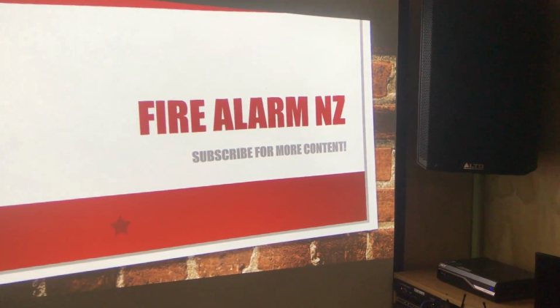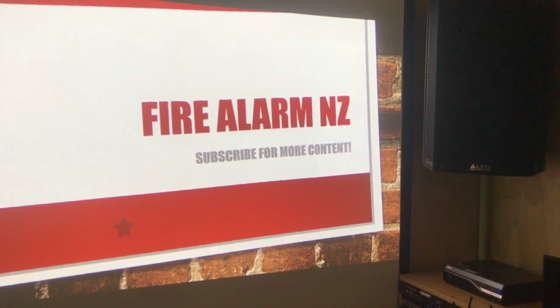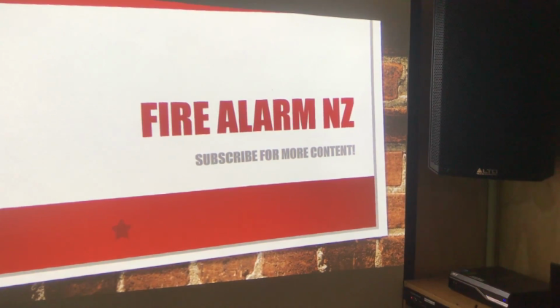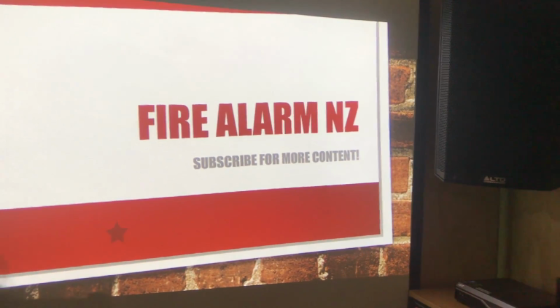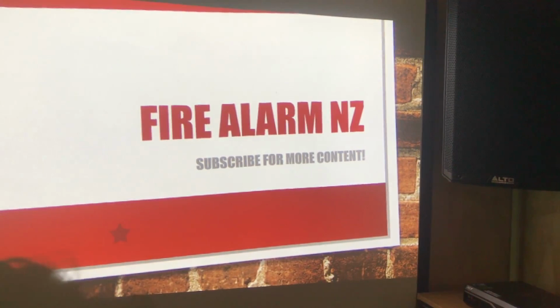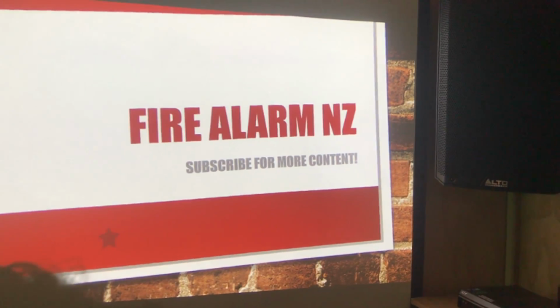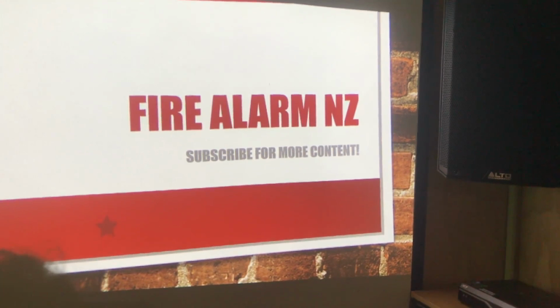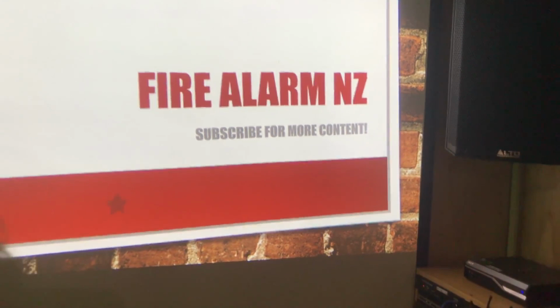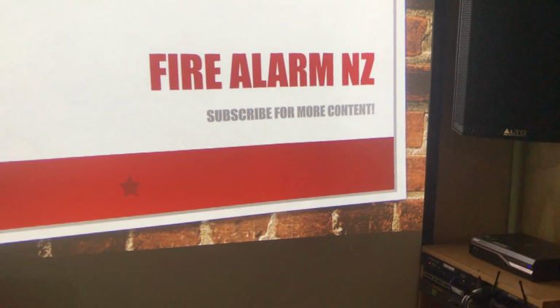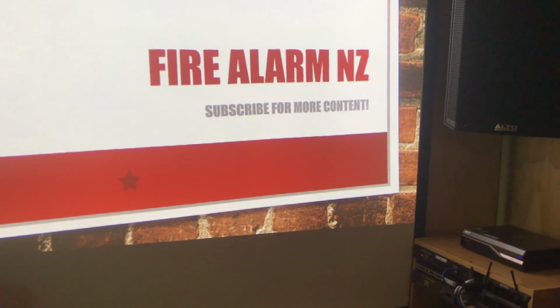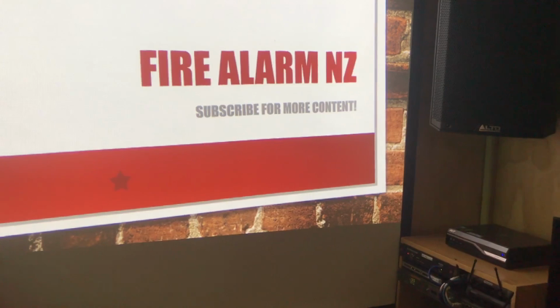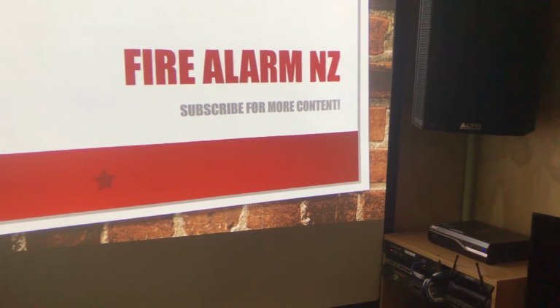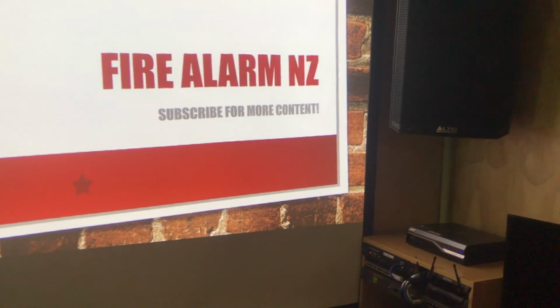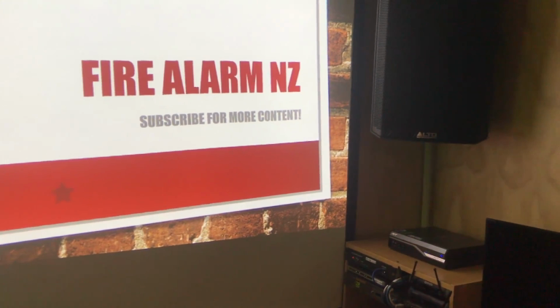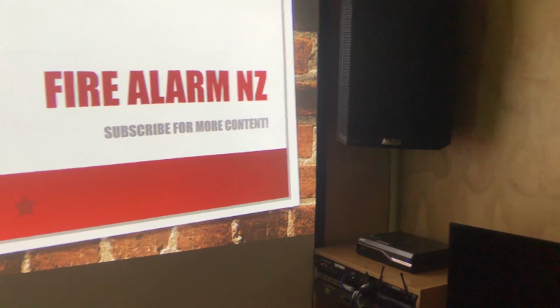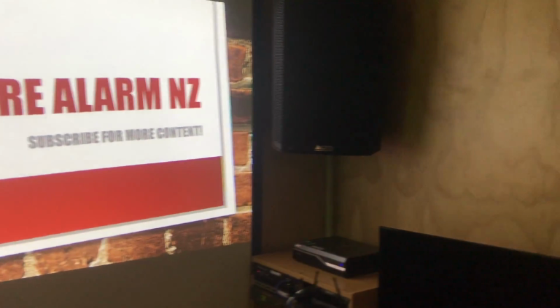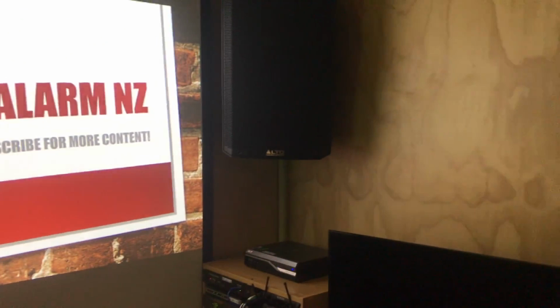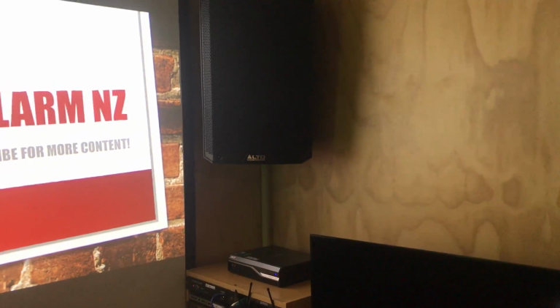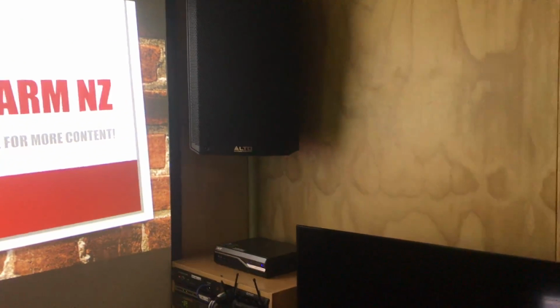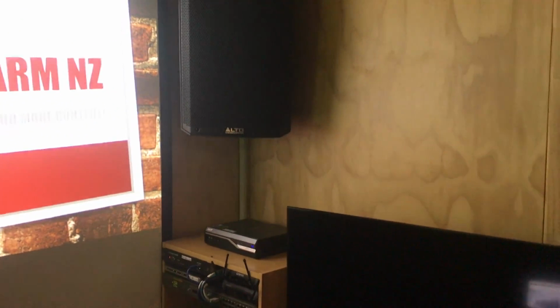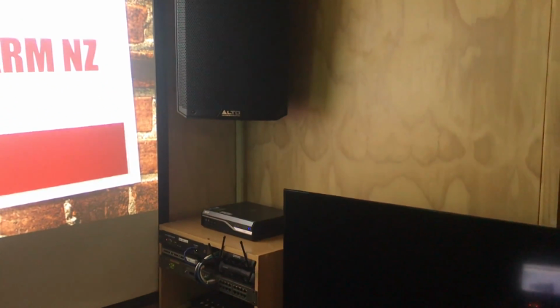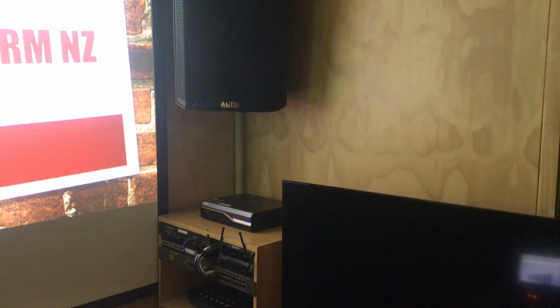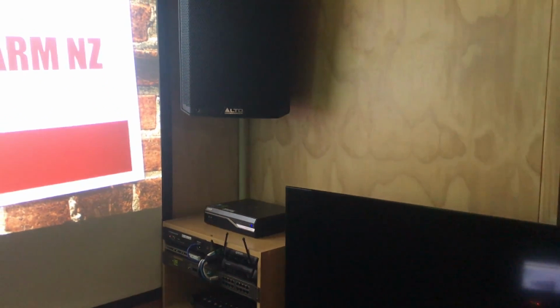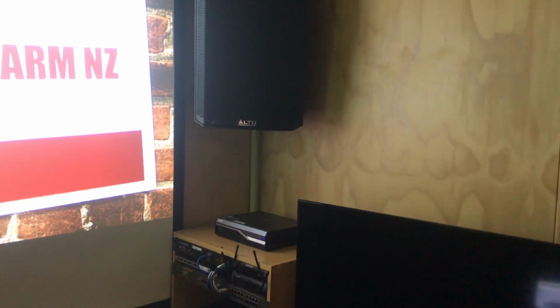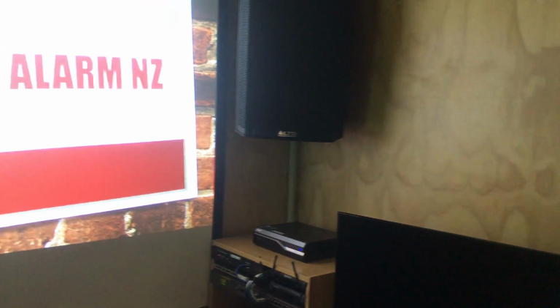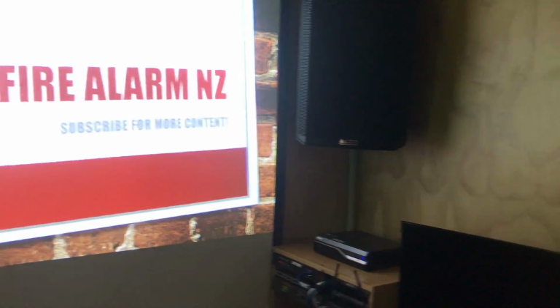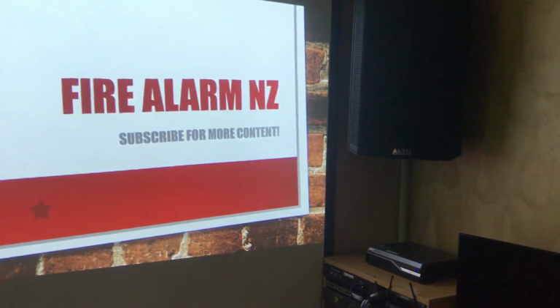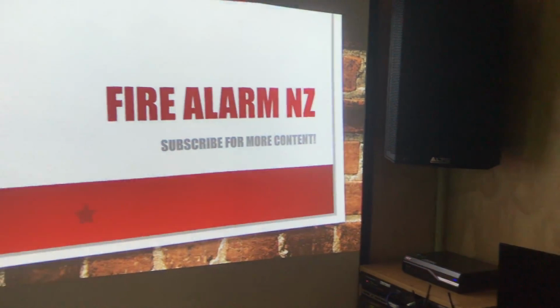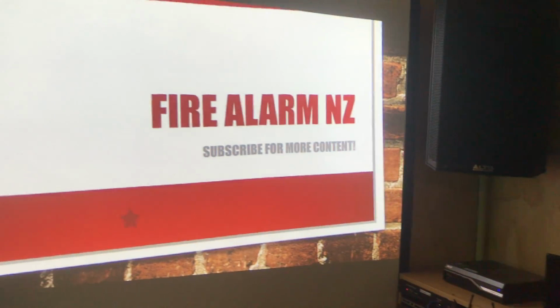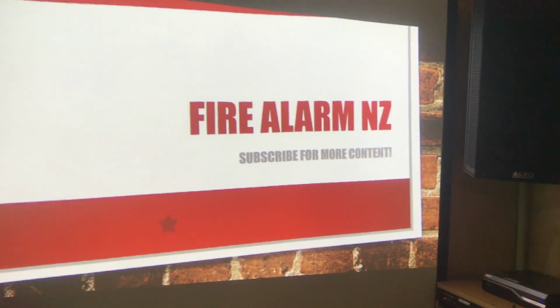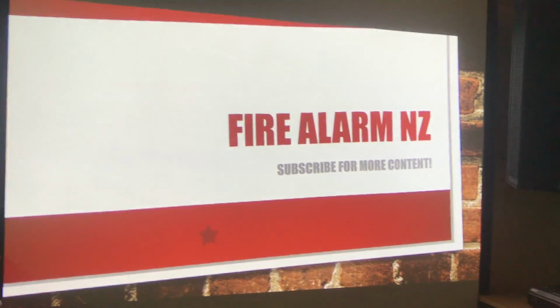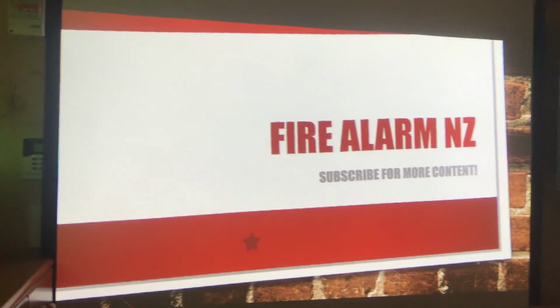Hey there guys, FireElemonZ here. It's been a while since I've made an update video. Unfortunately with my job now I'm working pretty much full time, don't get much time off. But I've got a few days off and decided why not update my YouTube channel.